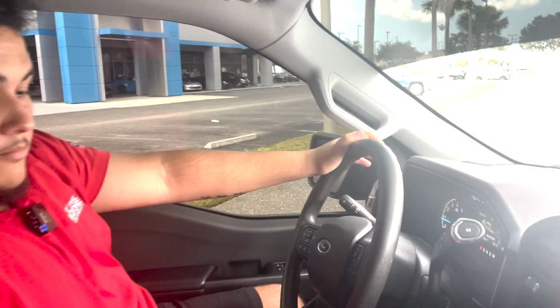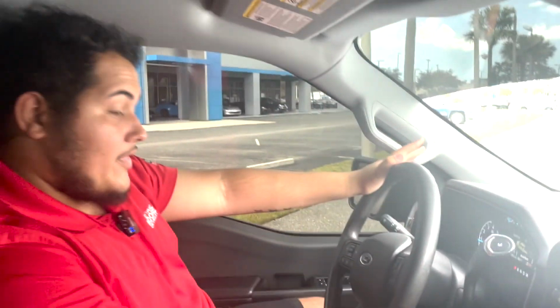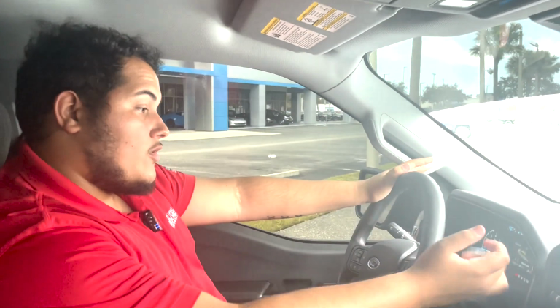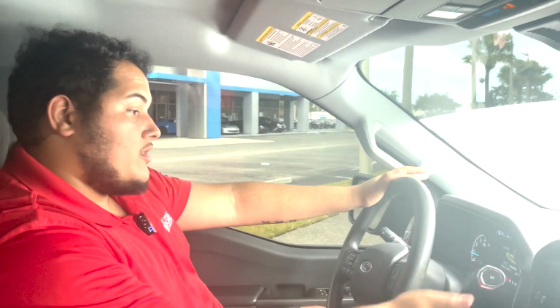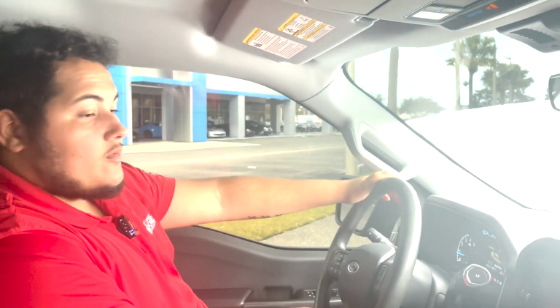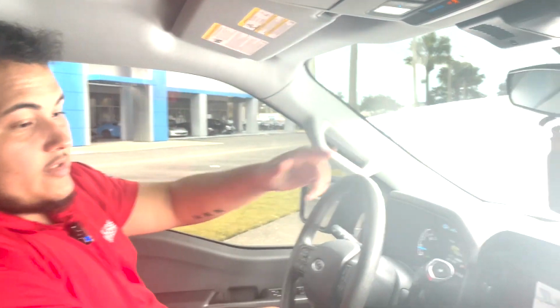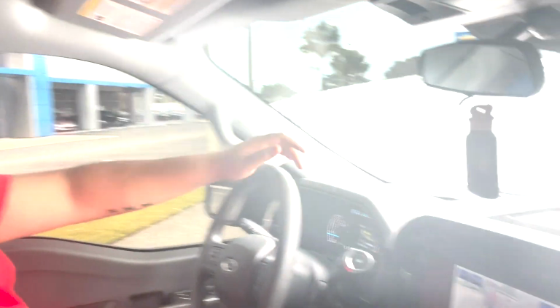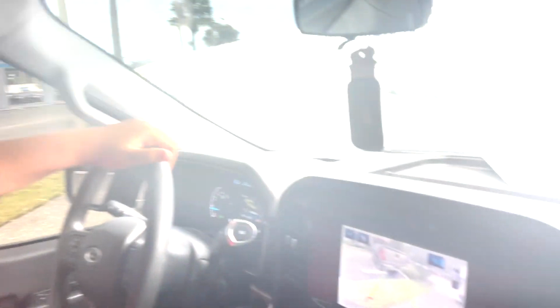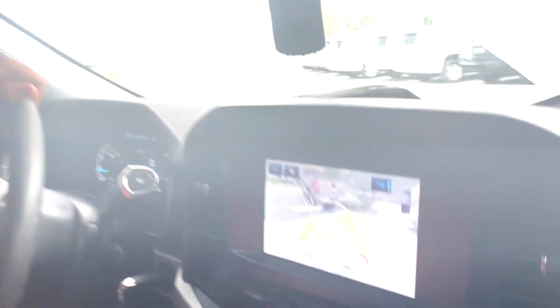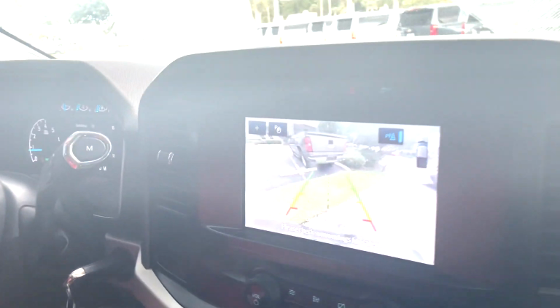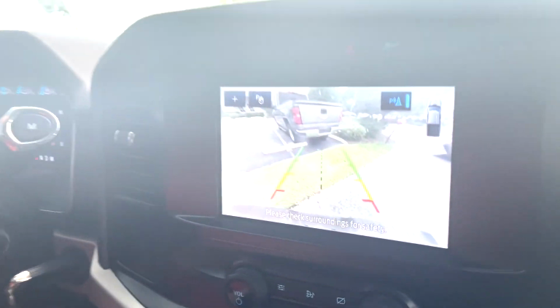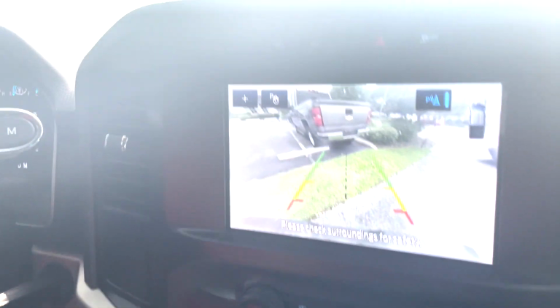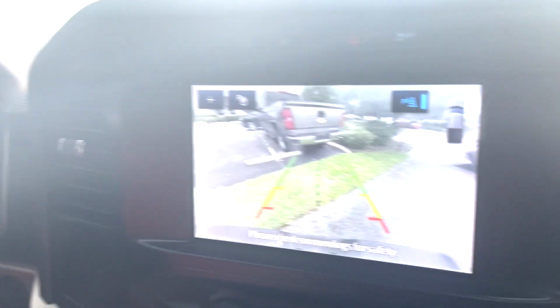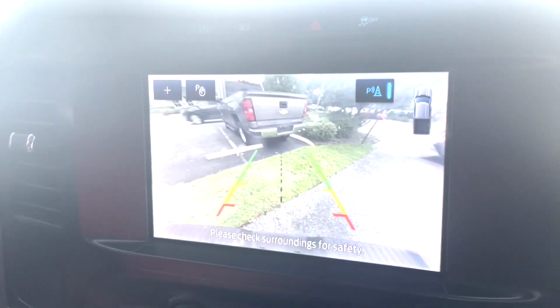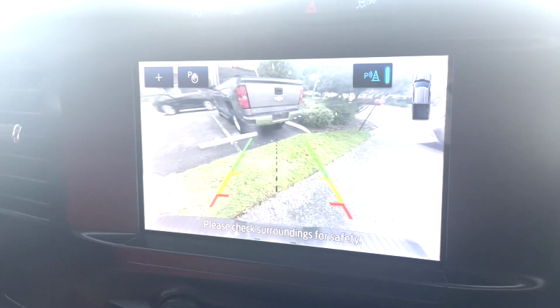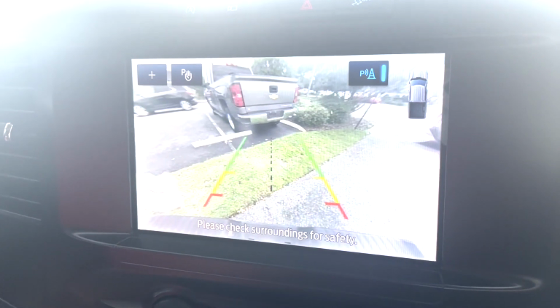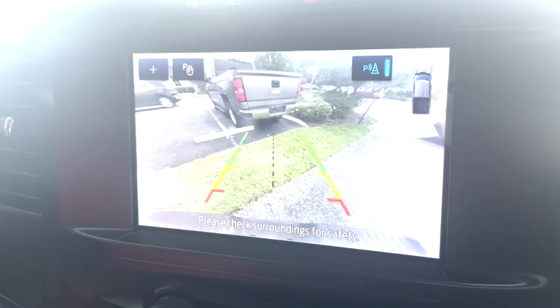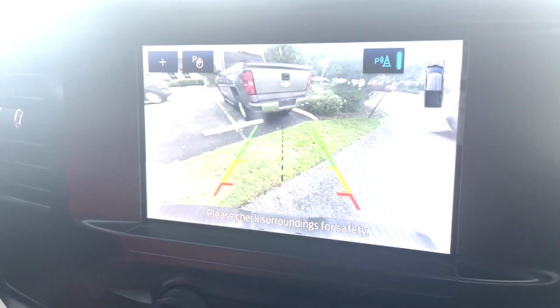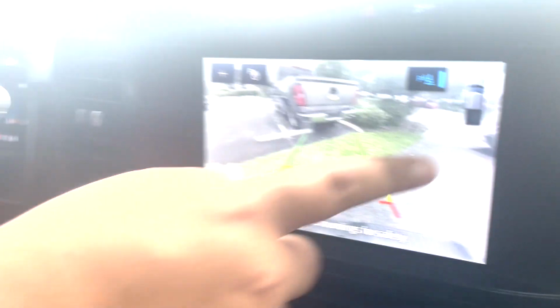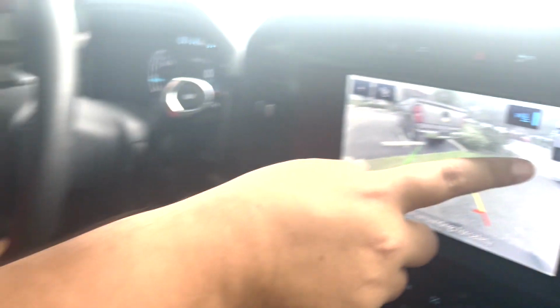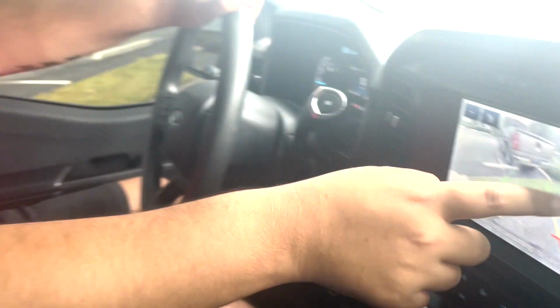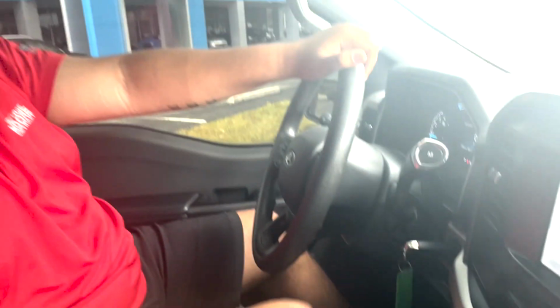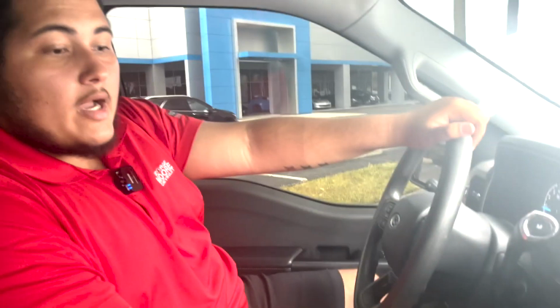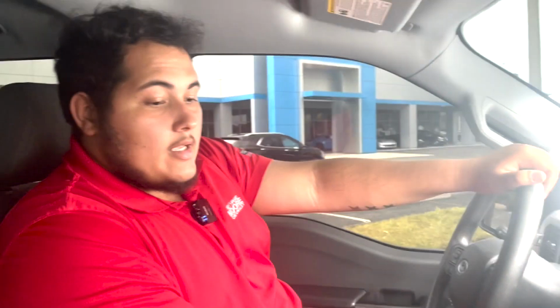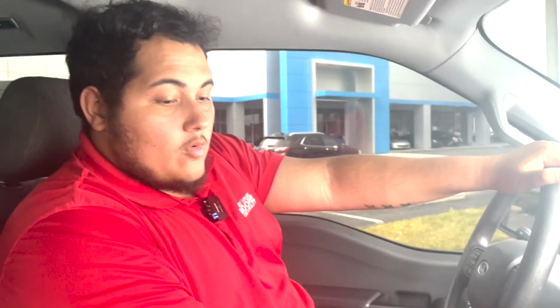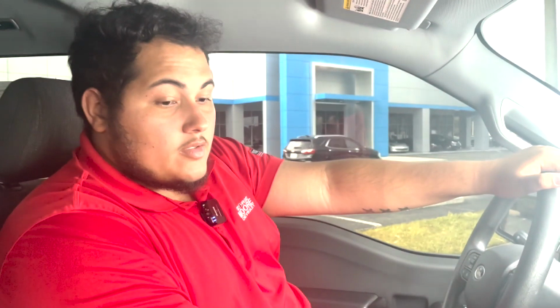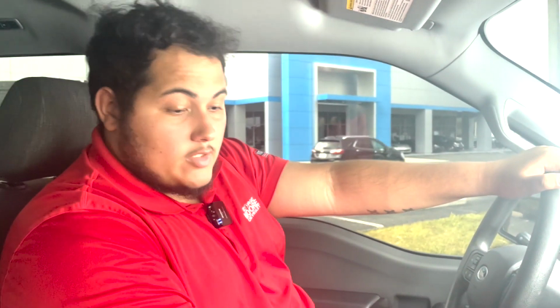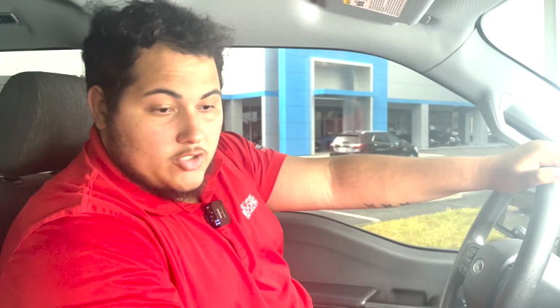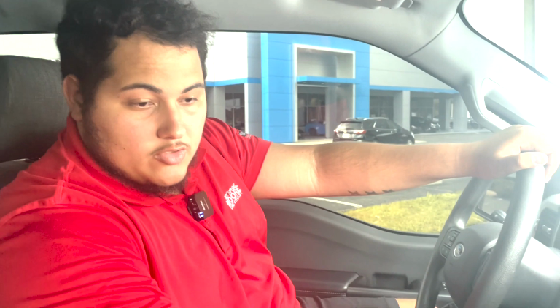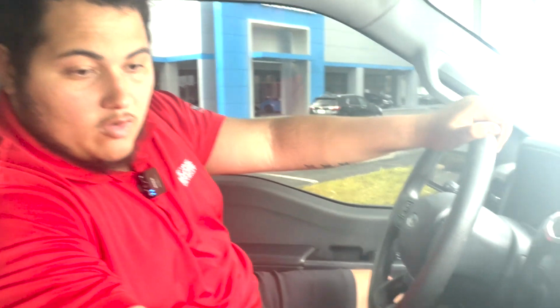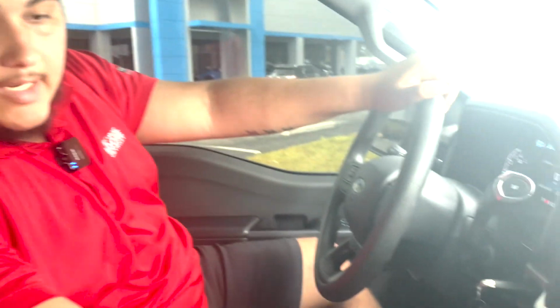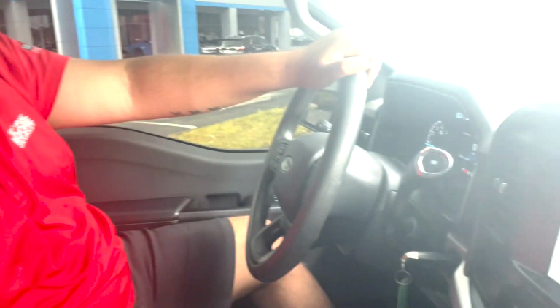Beyond that, putting the vehicle in reverse gives you your backup camera. It does have a trajectory assist system and parking assist as well, with a rear sensor marker on the top right. The vehicle is also equipped with chargers — you have a 12-volt connector right here.